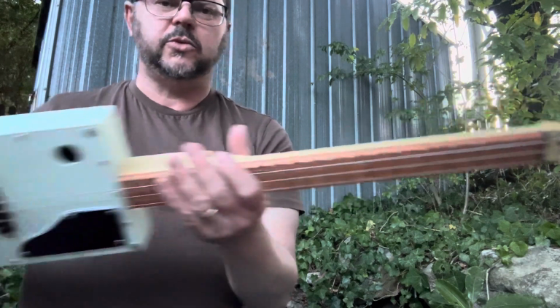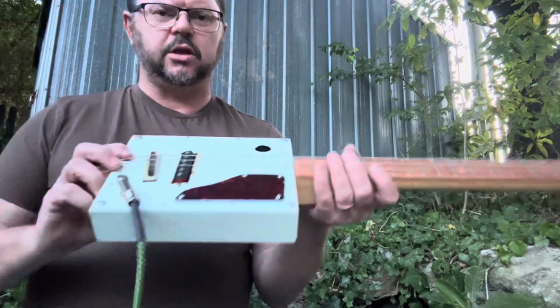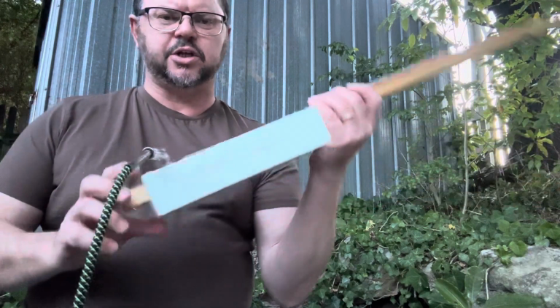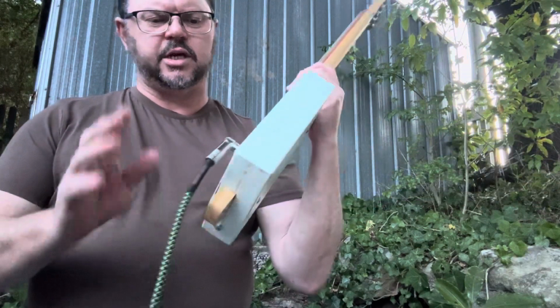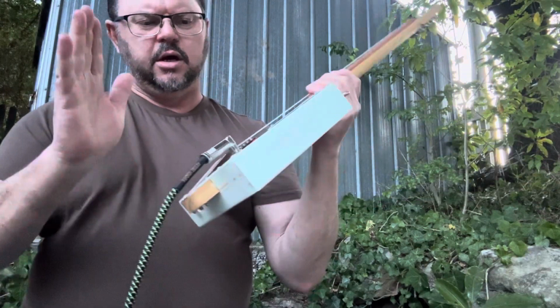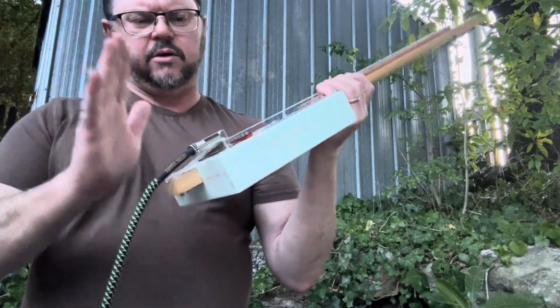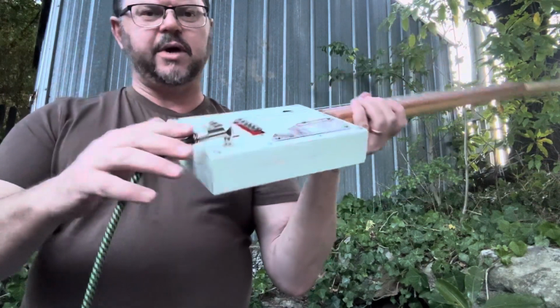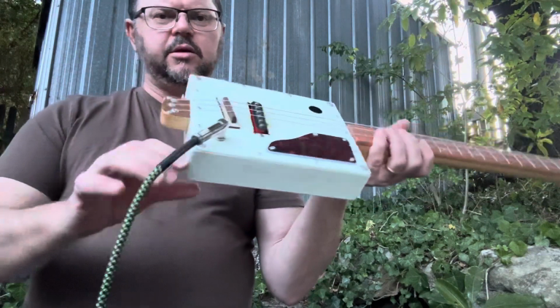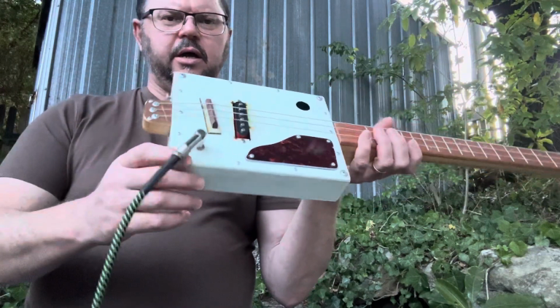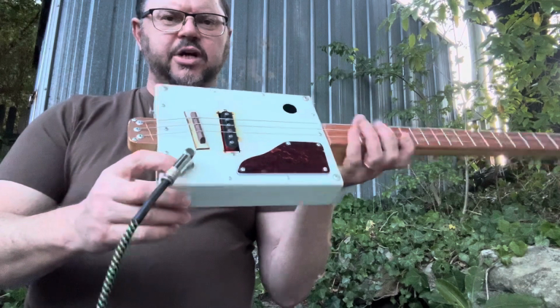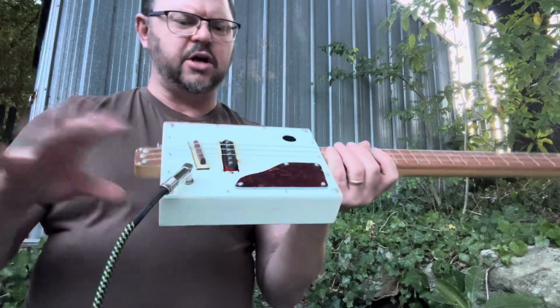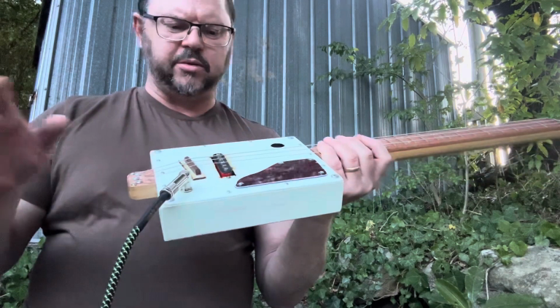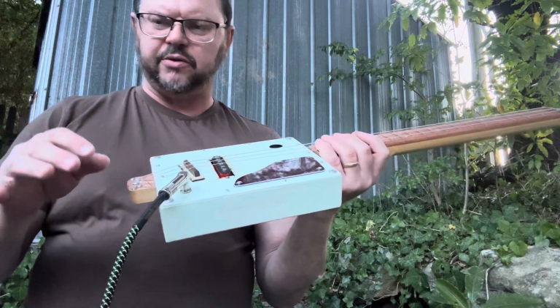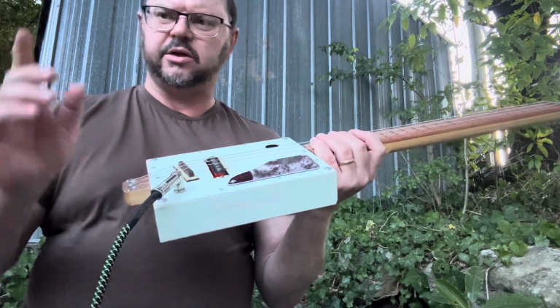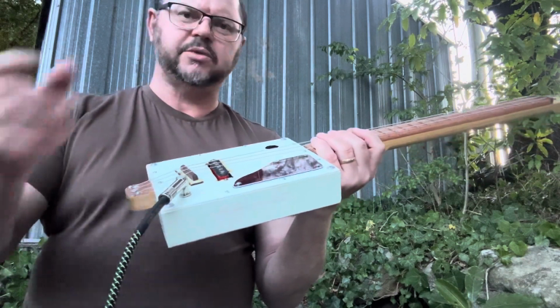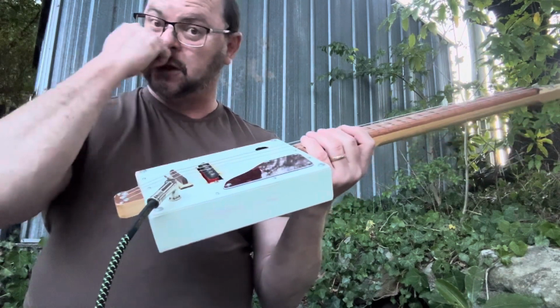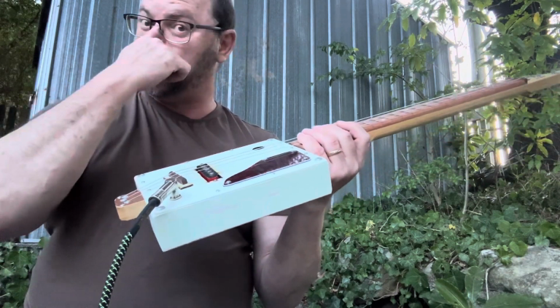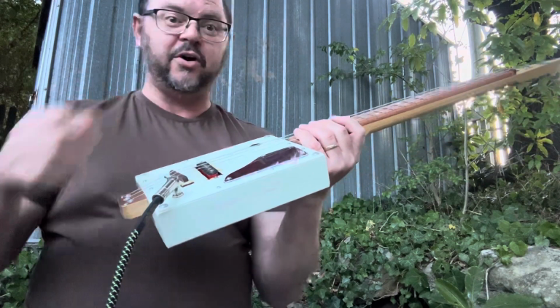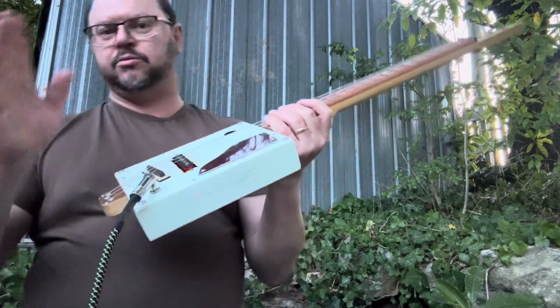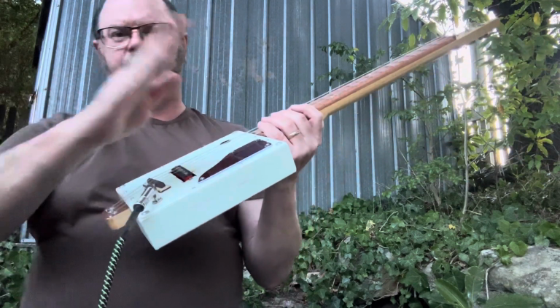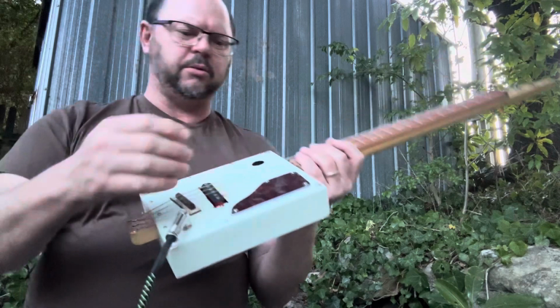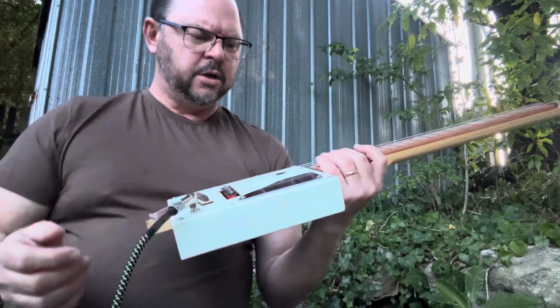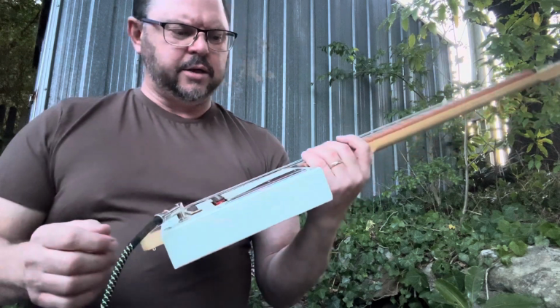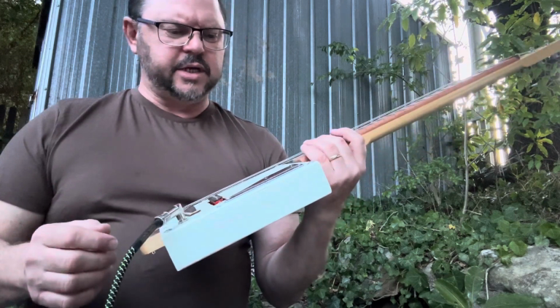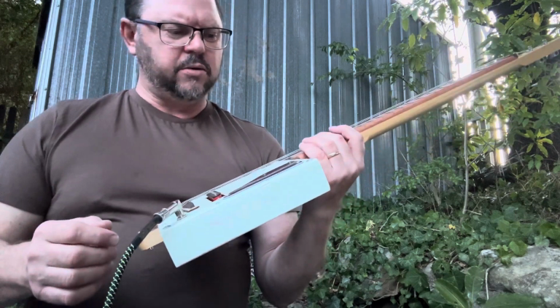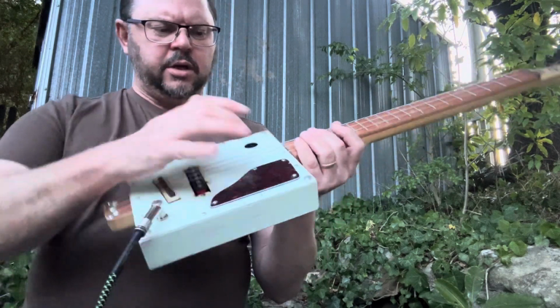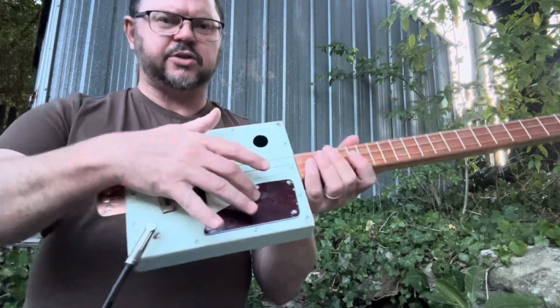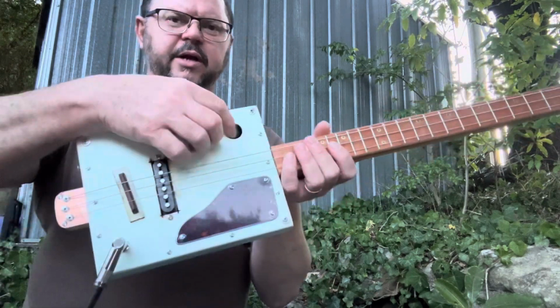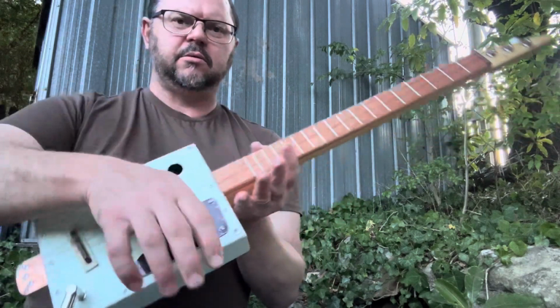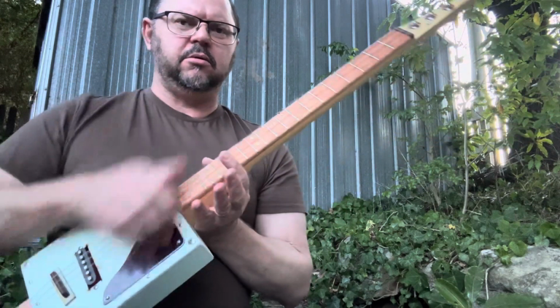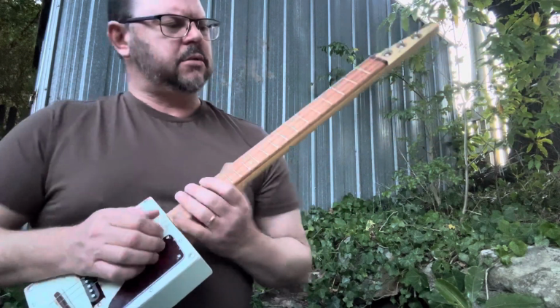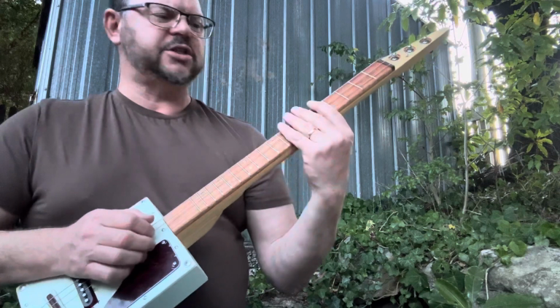Nice and closed machine heads there. You've got a top mounted output jack. There's no volume control on this thing, so your volume's controlled from the amplifier, or if you've got a volume pedal you could use that as well. A nice scratch plate, acoustic tone.